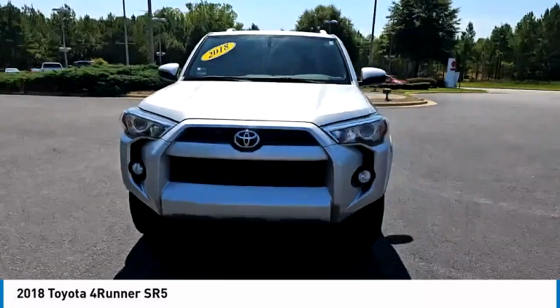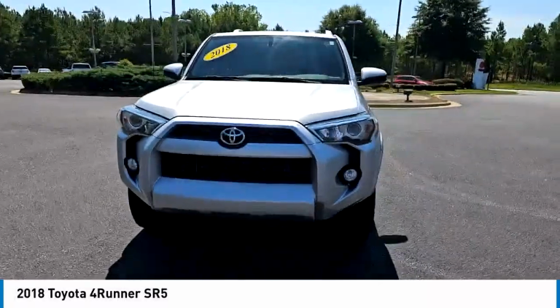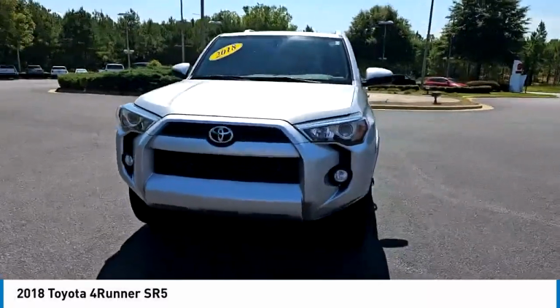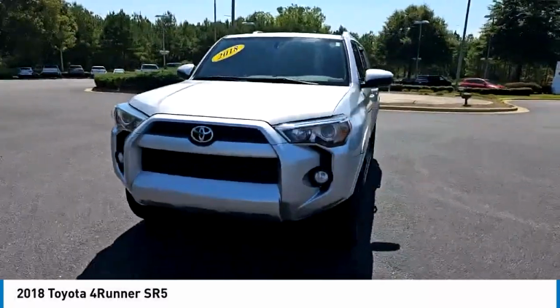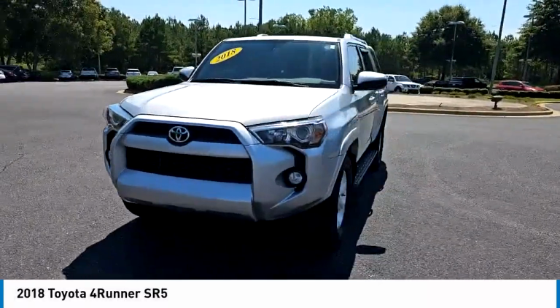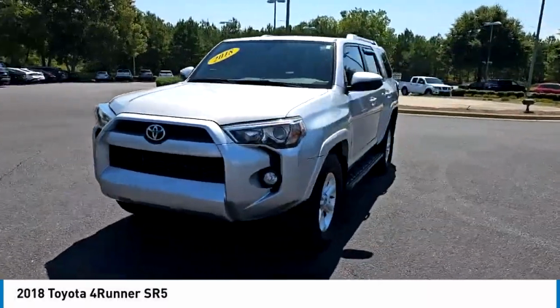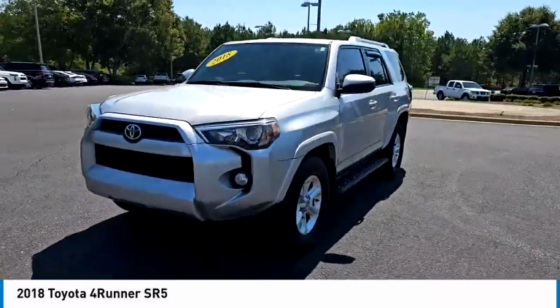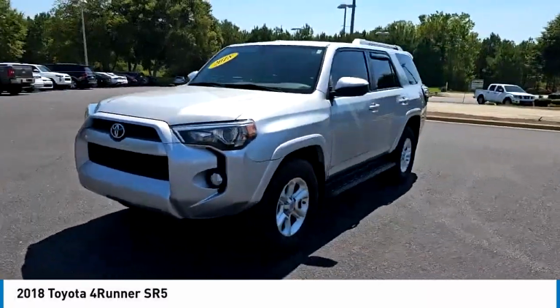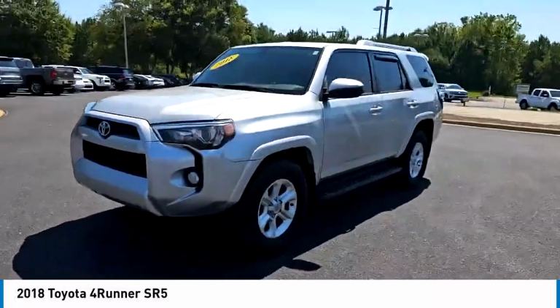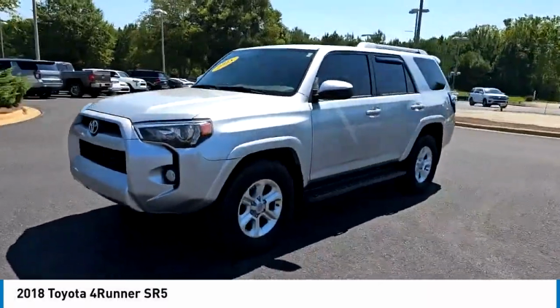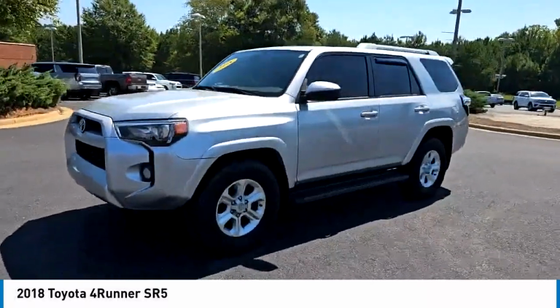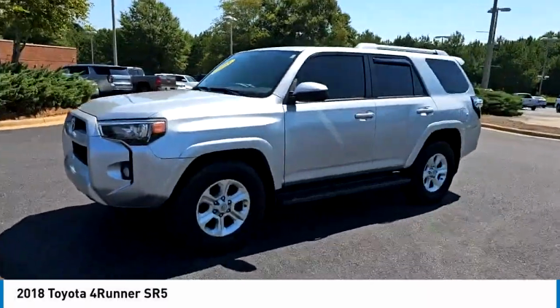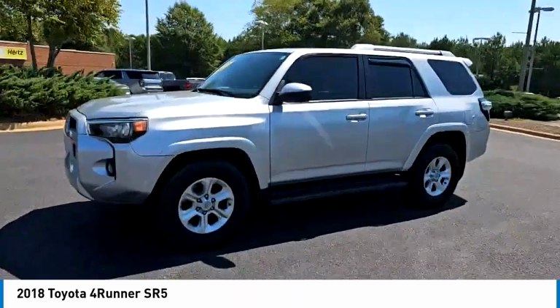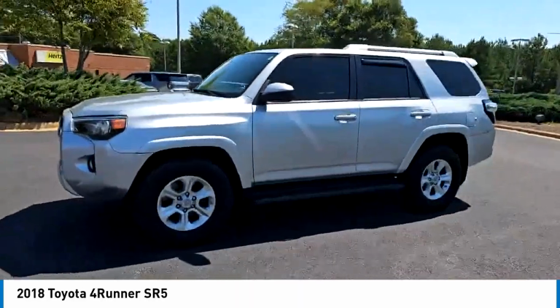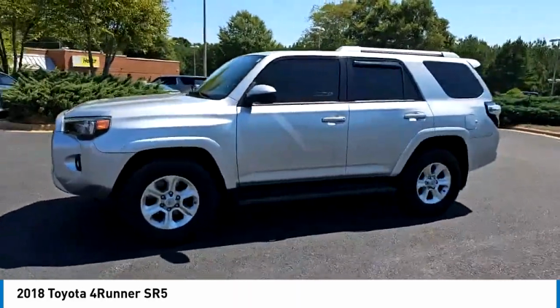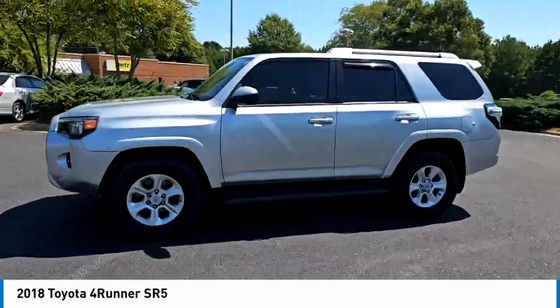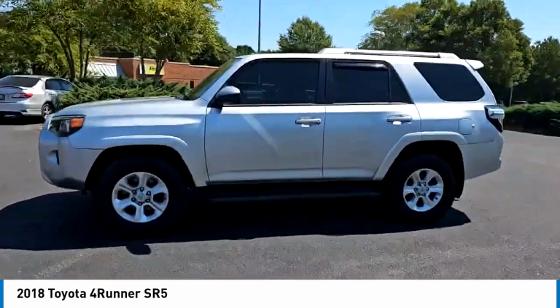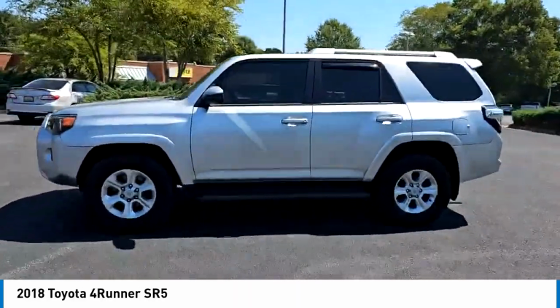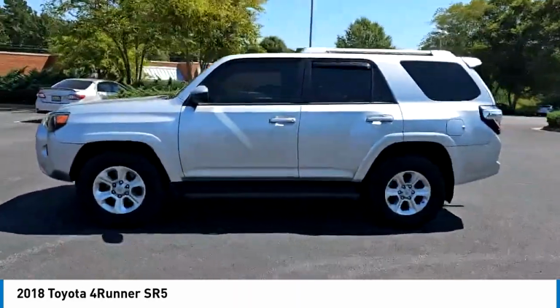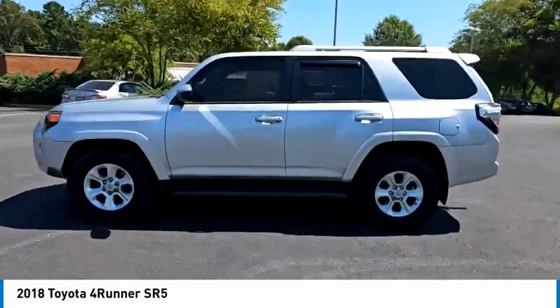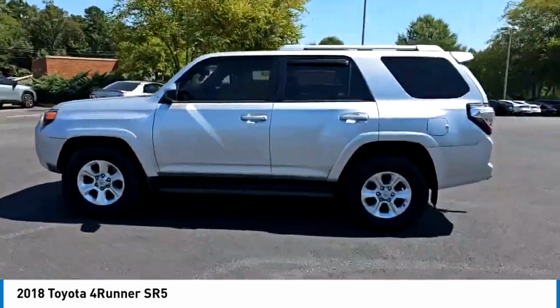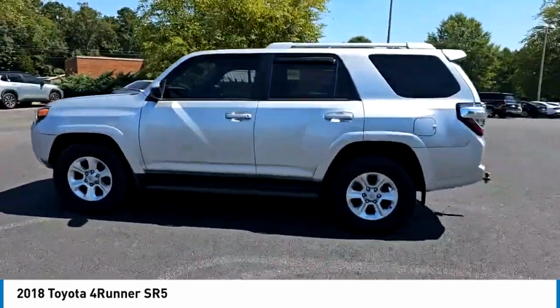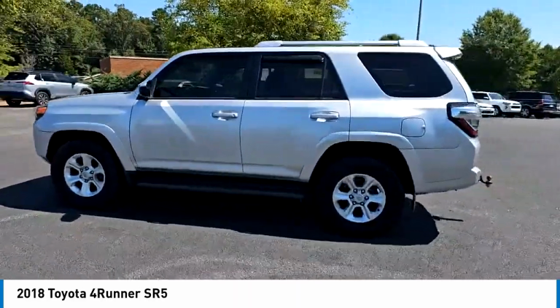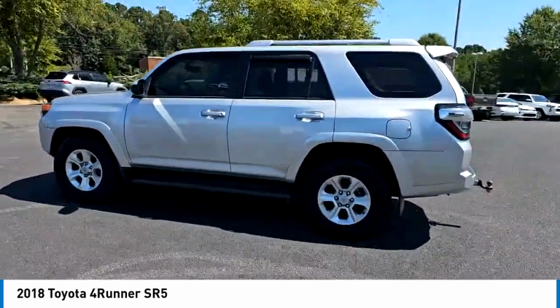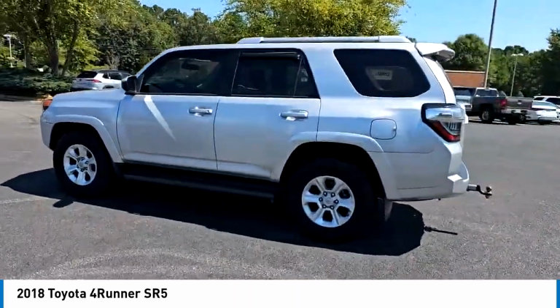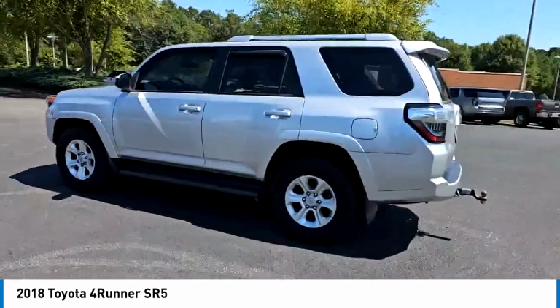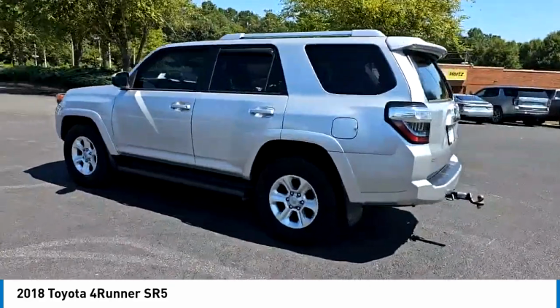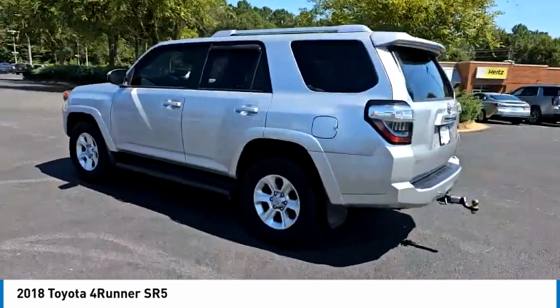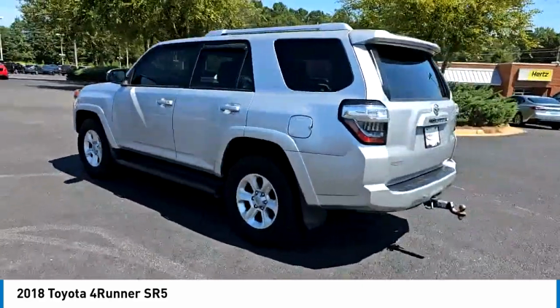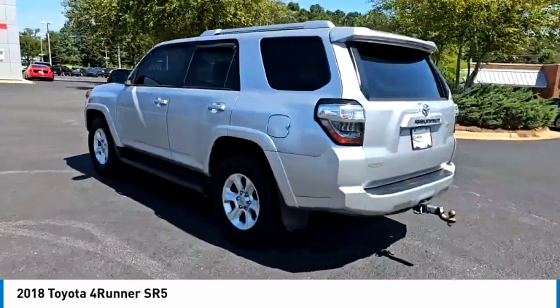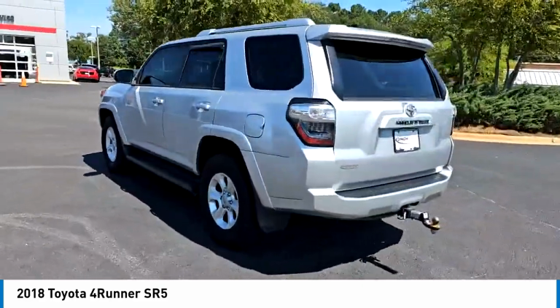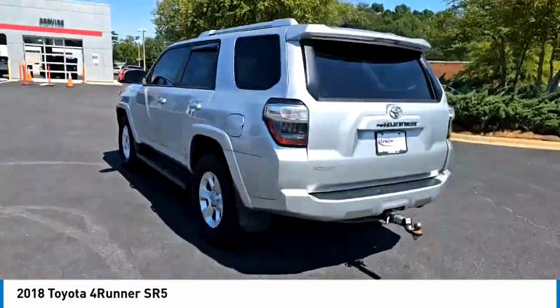Take a ride in the 2018 4Runner. 4Runner durability is unbeatable. There are more 4Runners on the road today than any other midsize SUV. Here are some of this vehicle's great options.